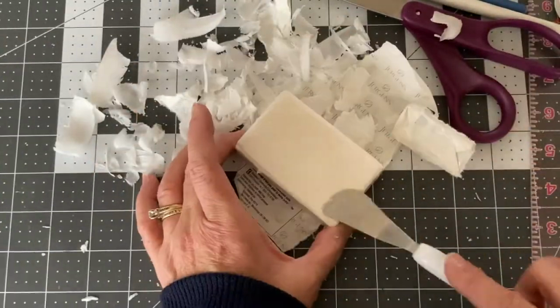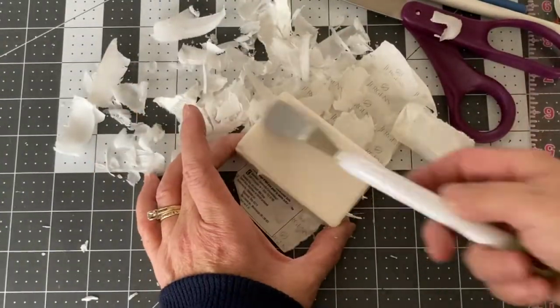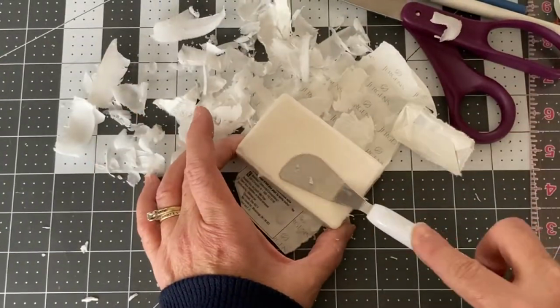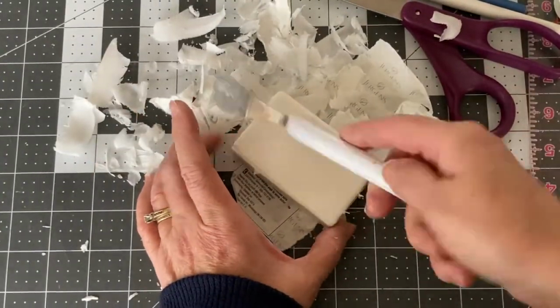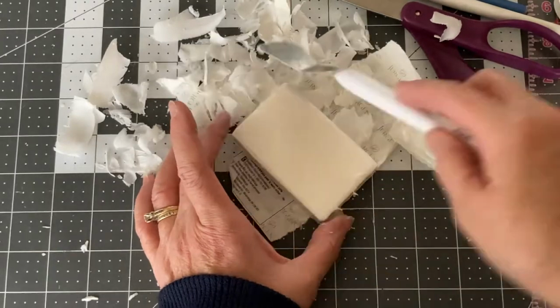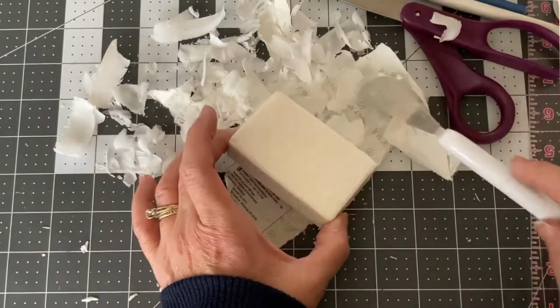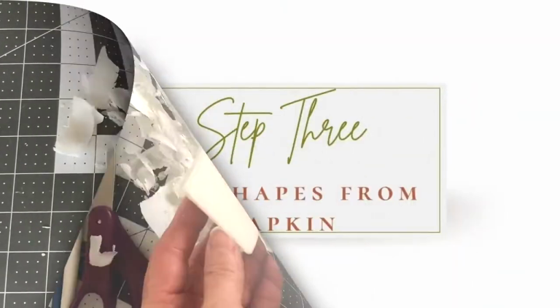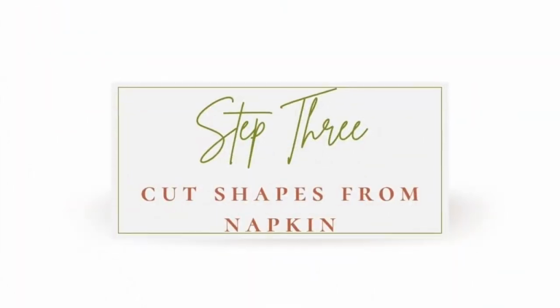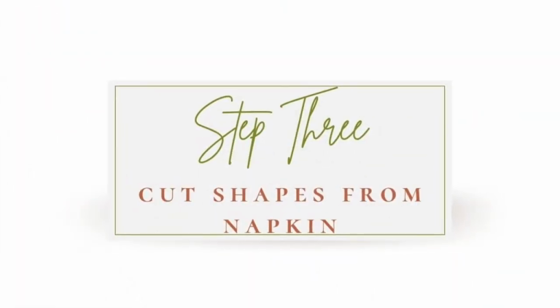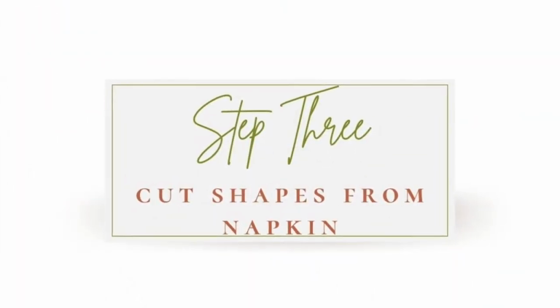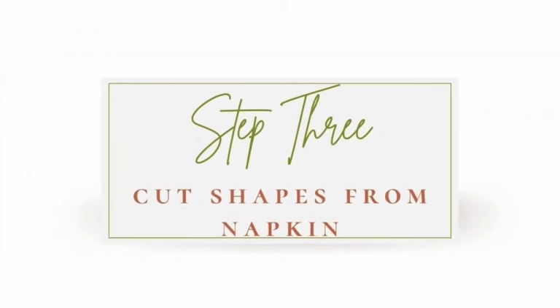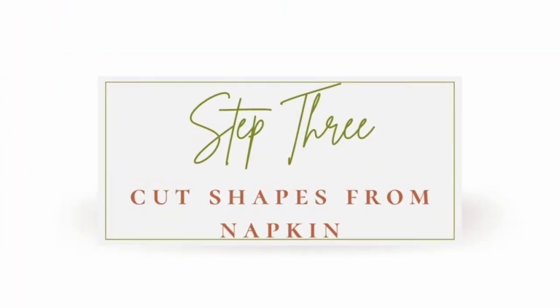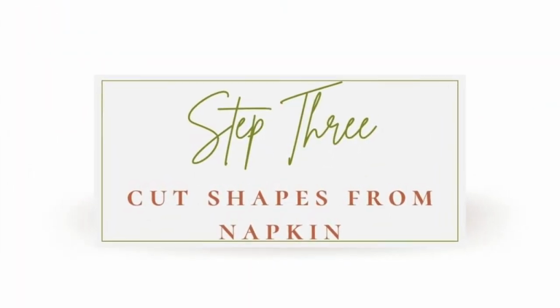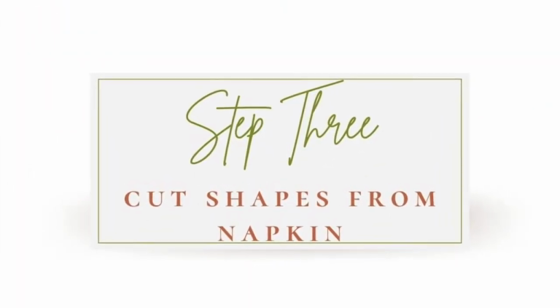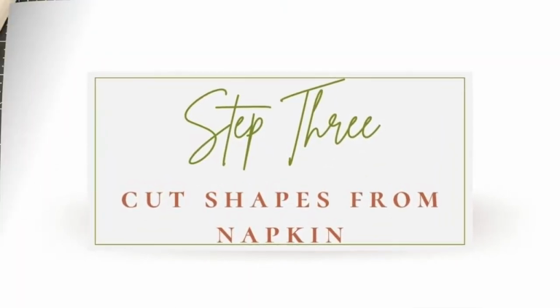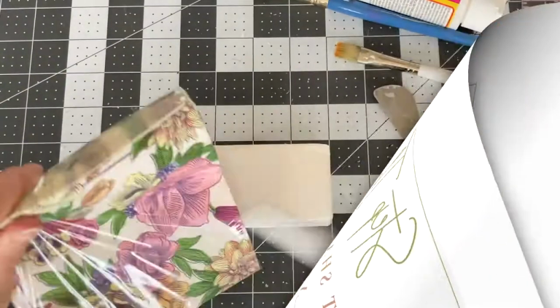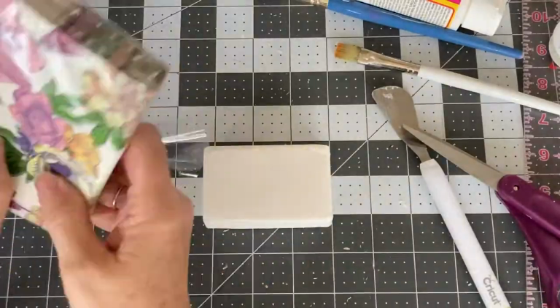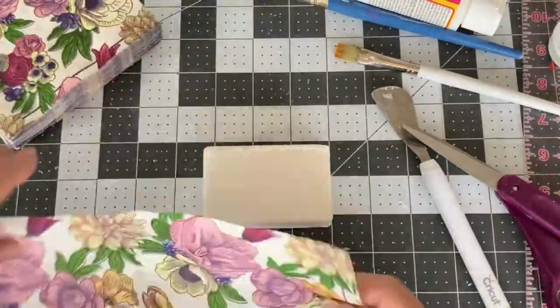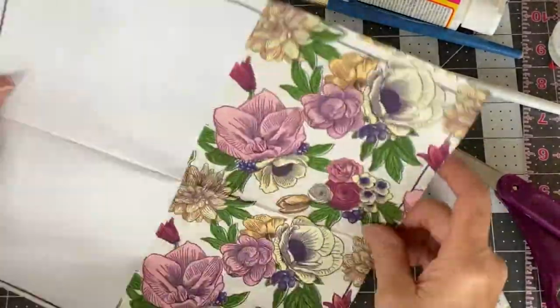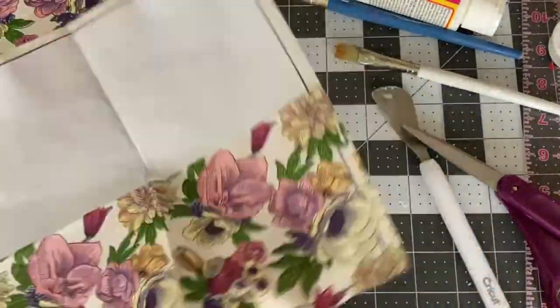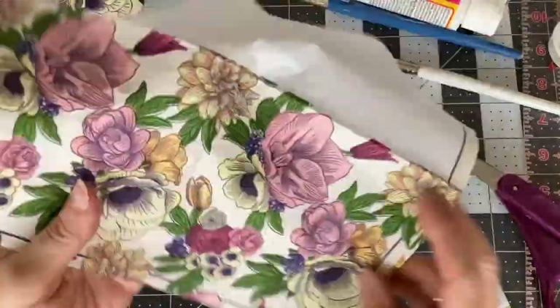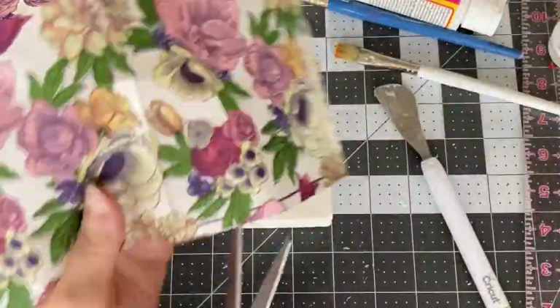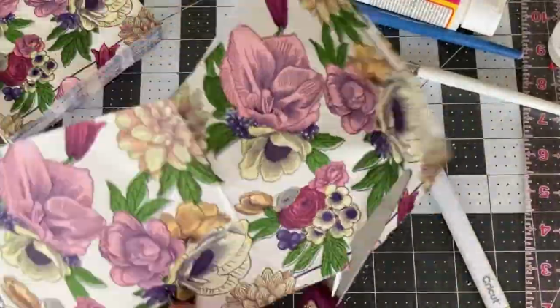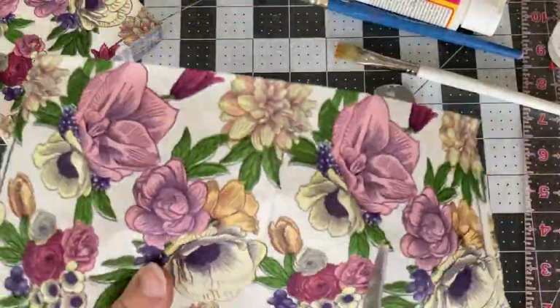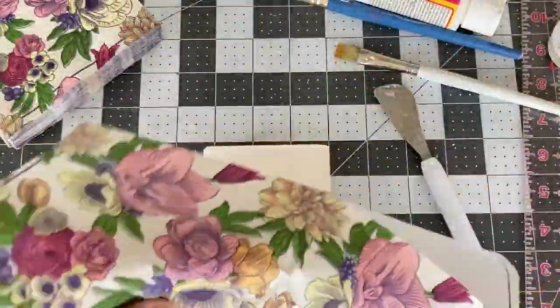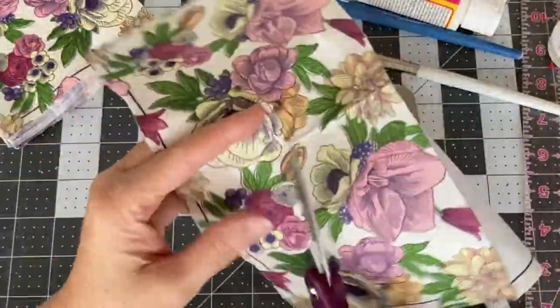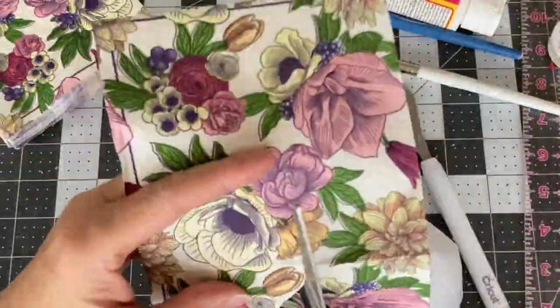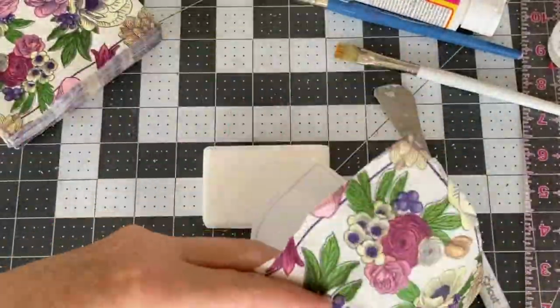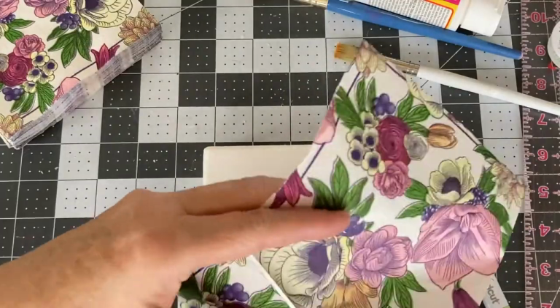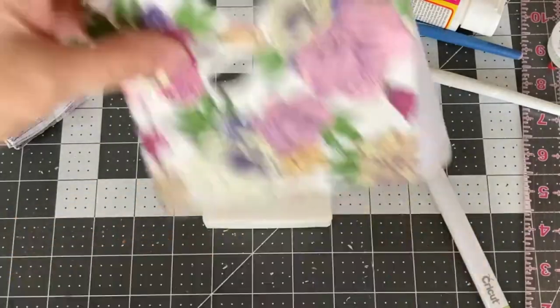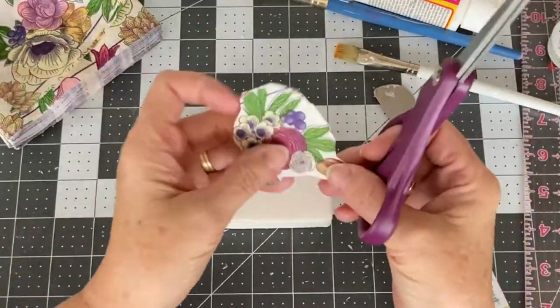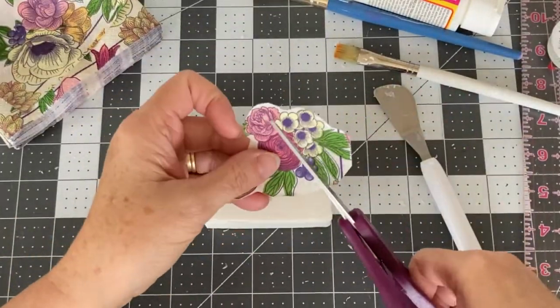The next thing you'll want to do, once you have your soap all nice and smooth, is to cut out the shape from your napkin. Just take your scissors and figure out what pieces you want to cut out to affix to your bar of soap.